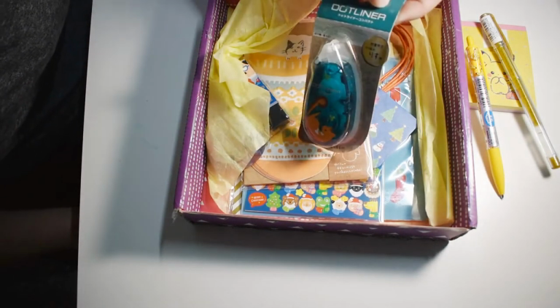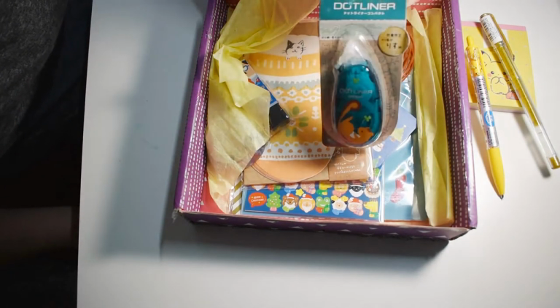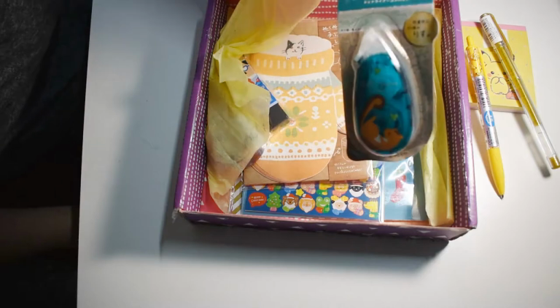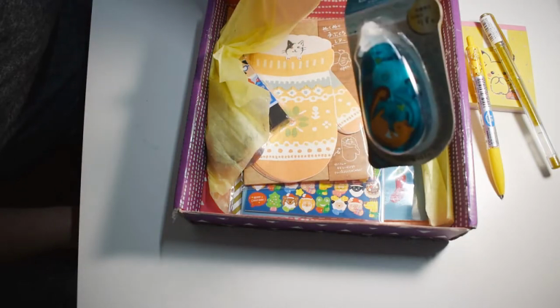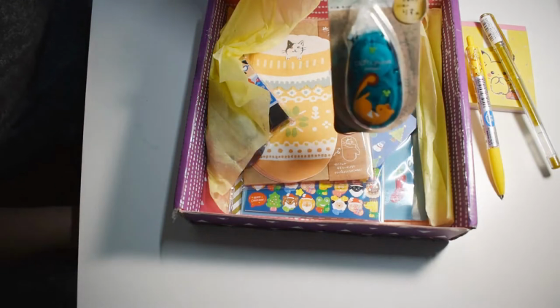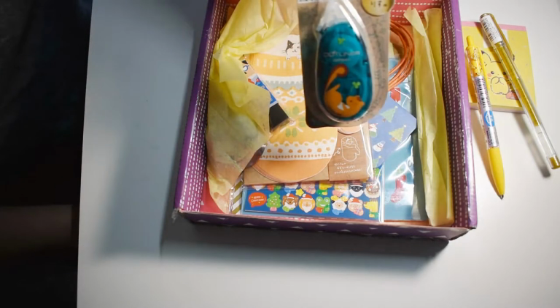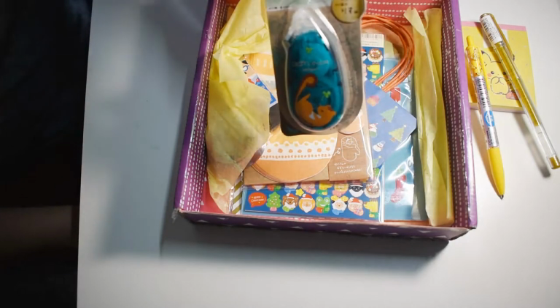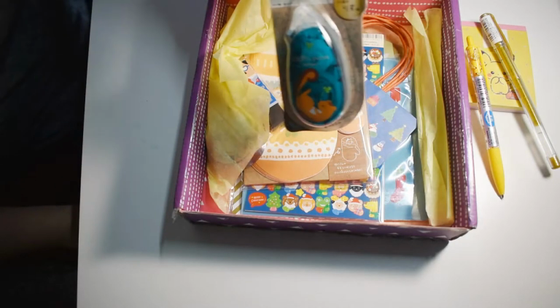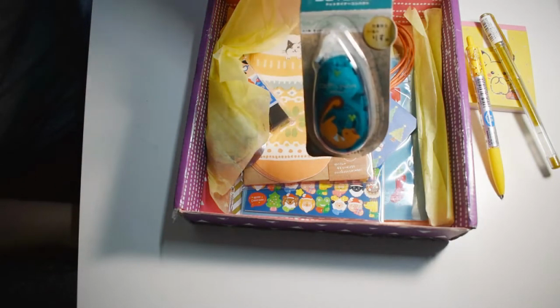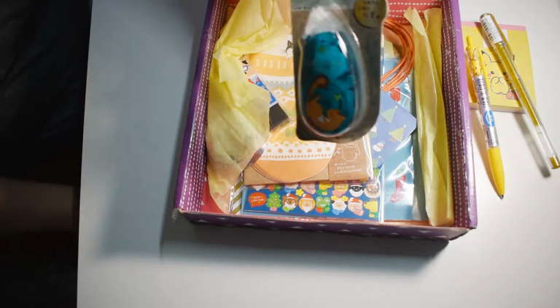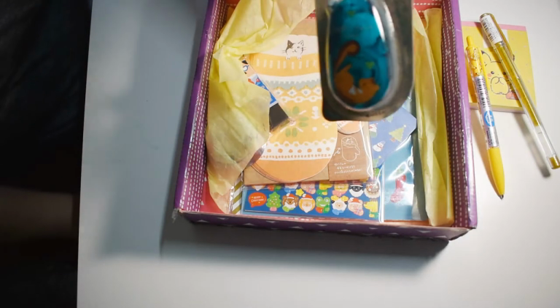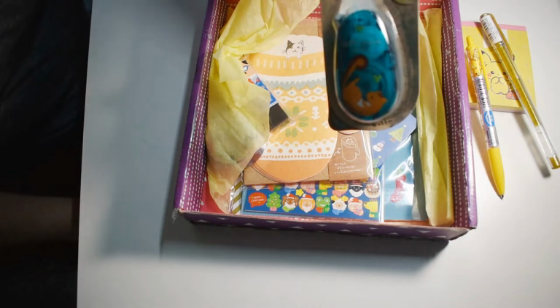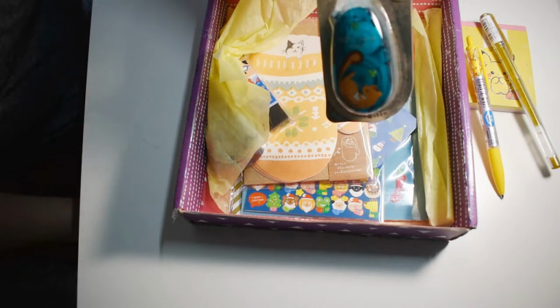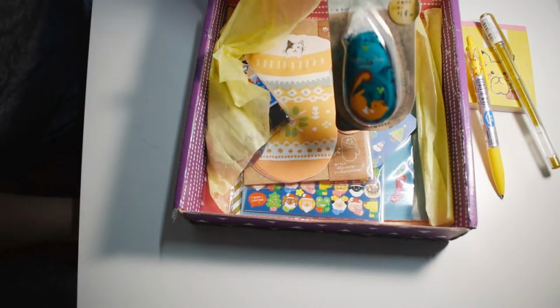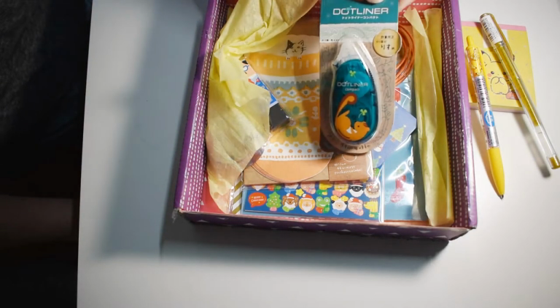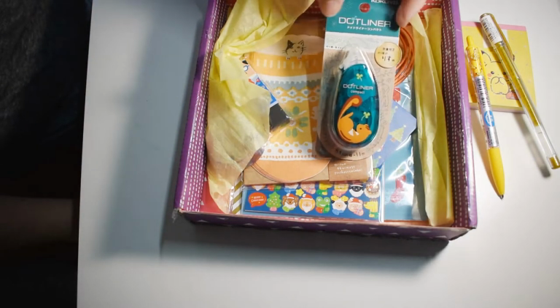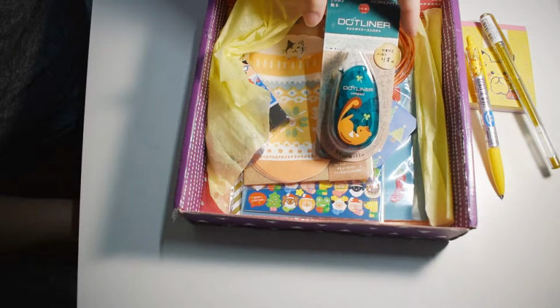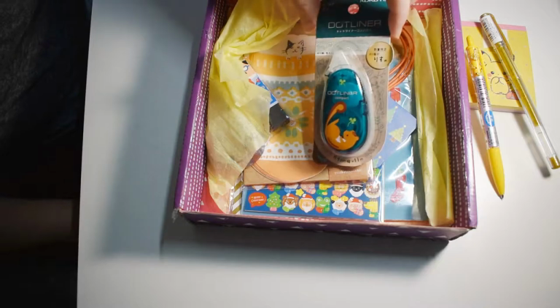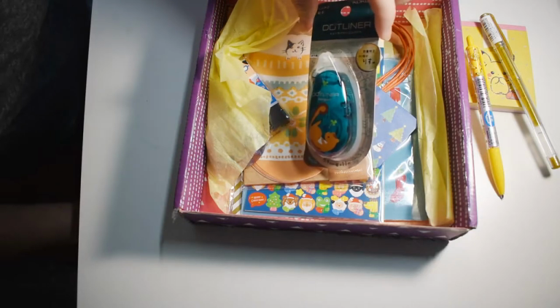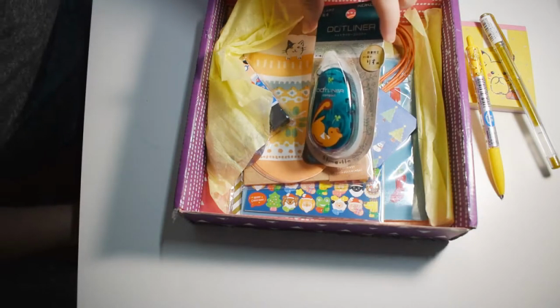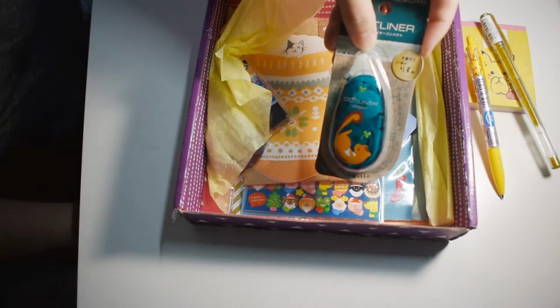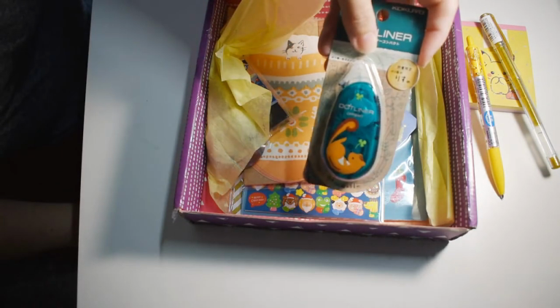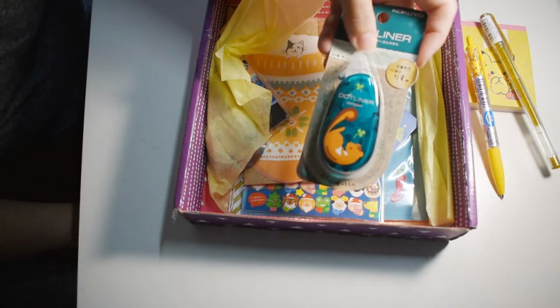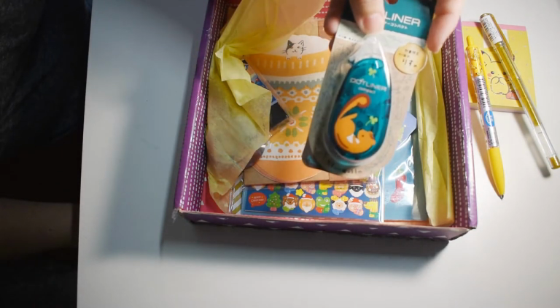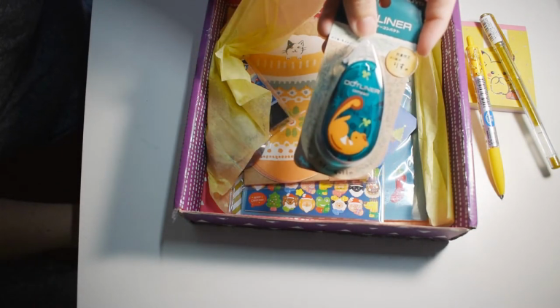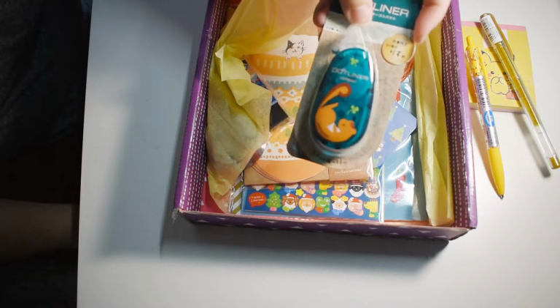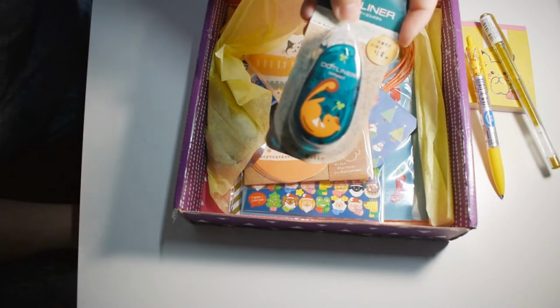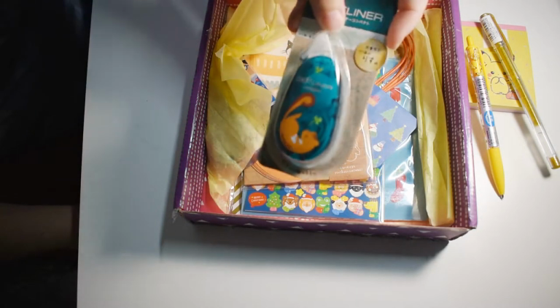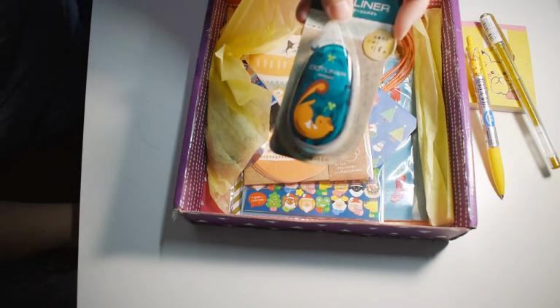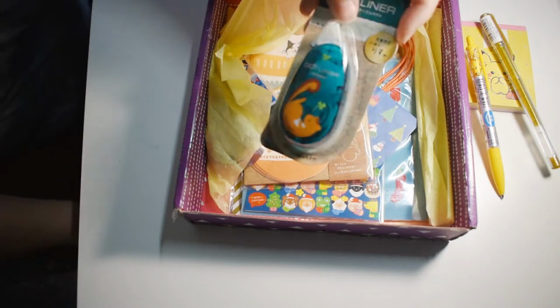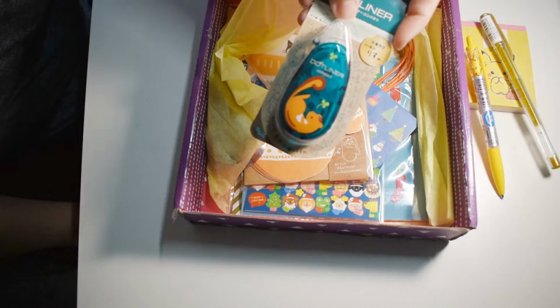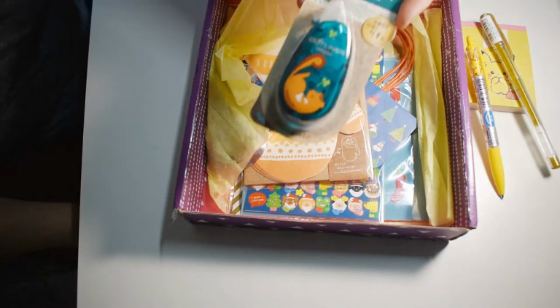It's a dot liner. These things are really cool and we'll play with this in a minute. It looks like little squirrel dots or something. We'll play with that in a minute and see exactly what it is.